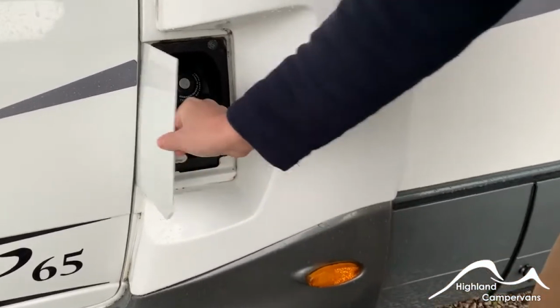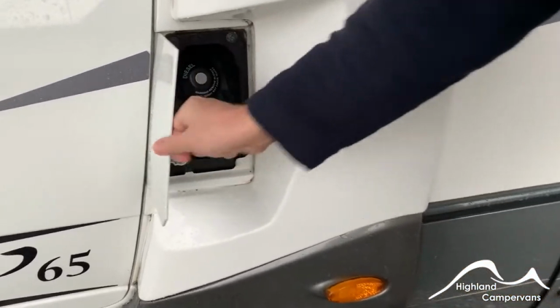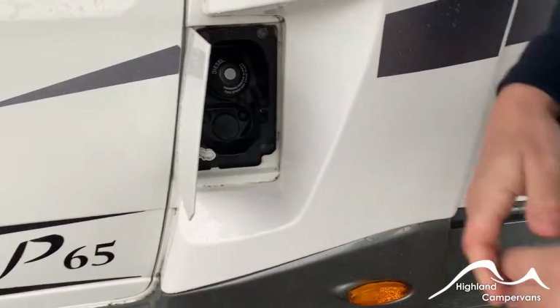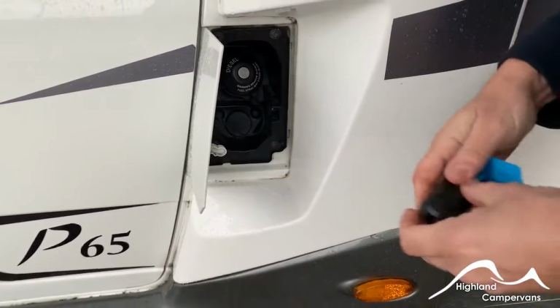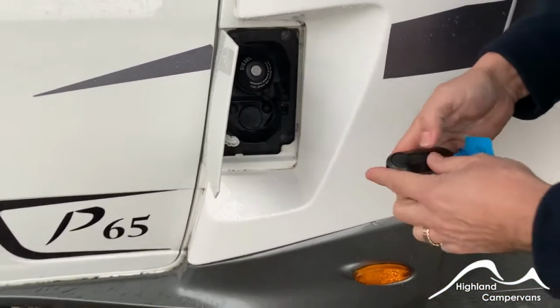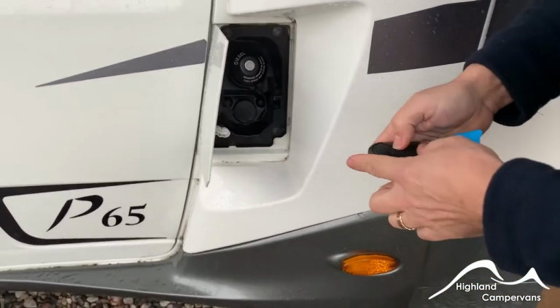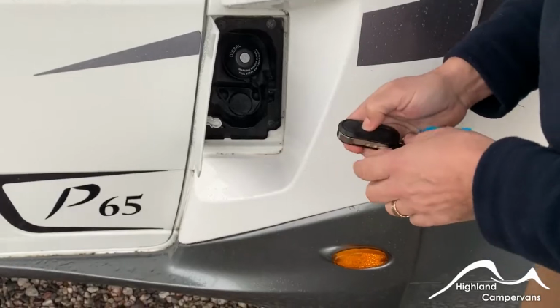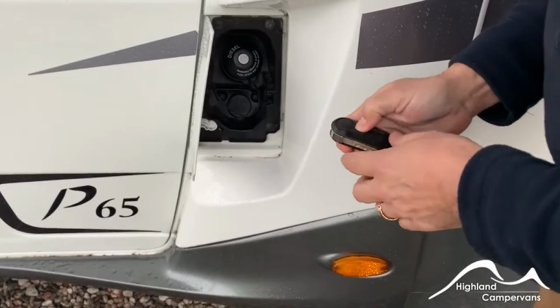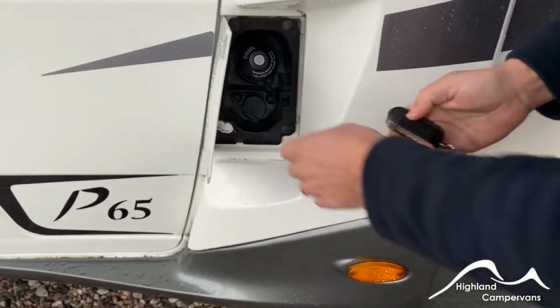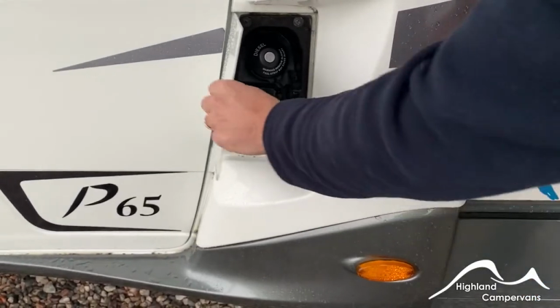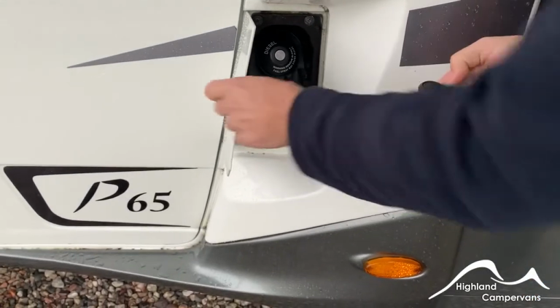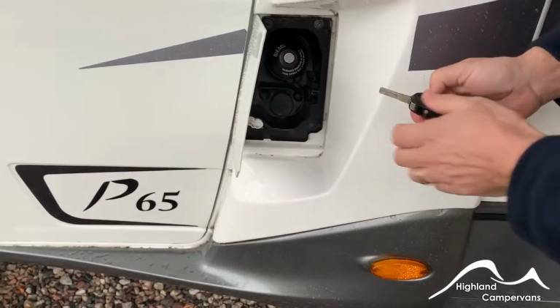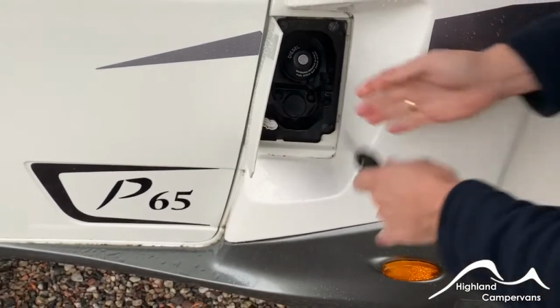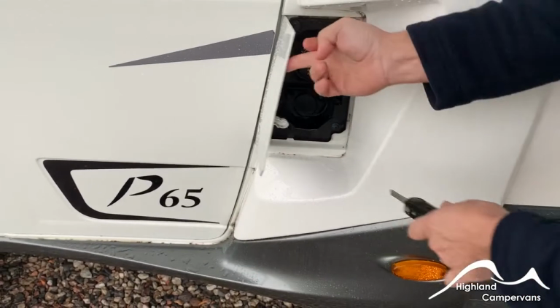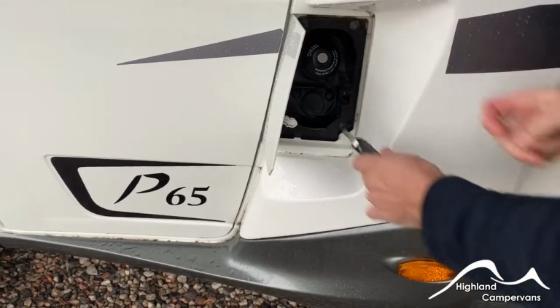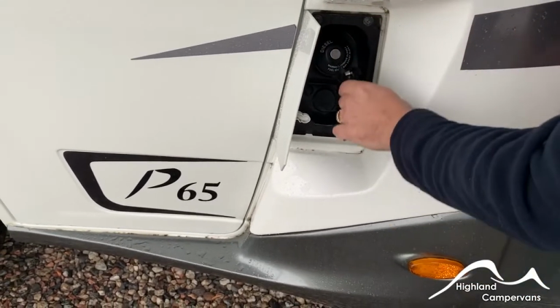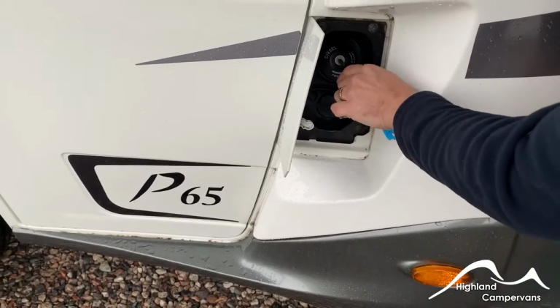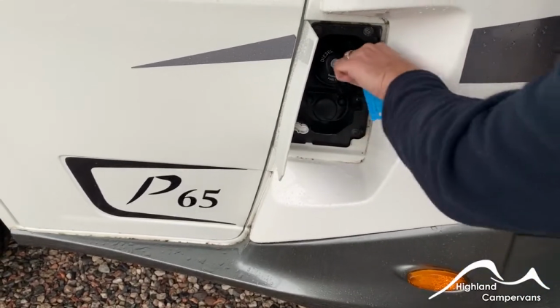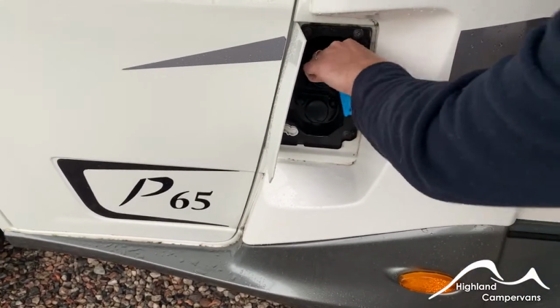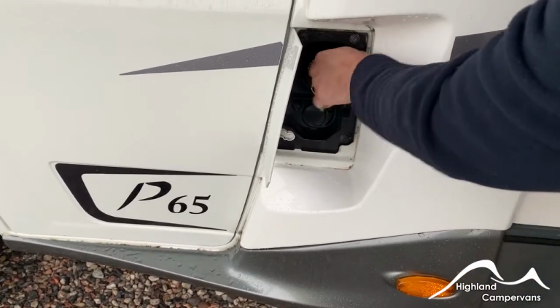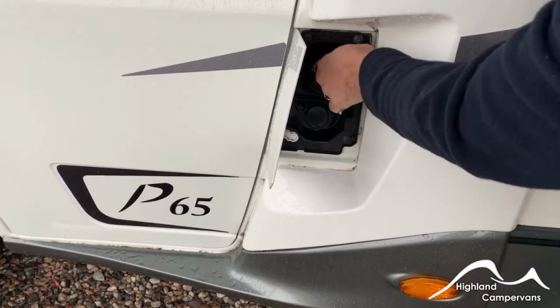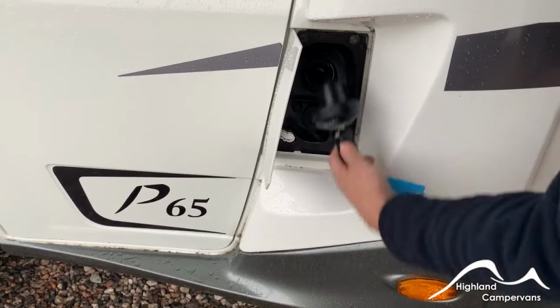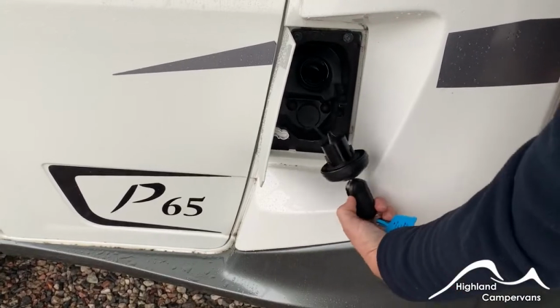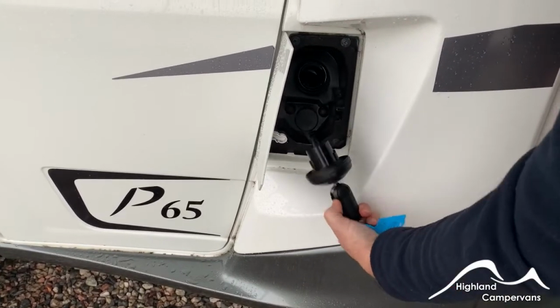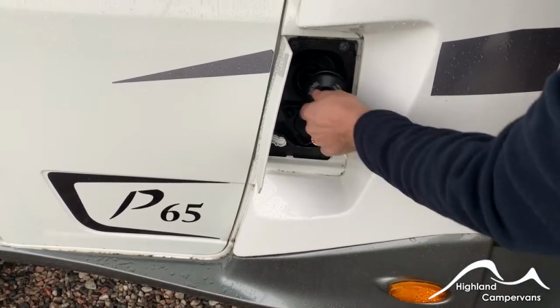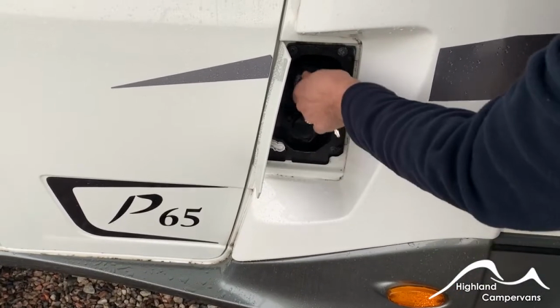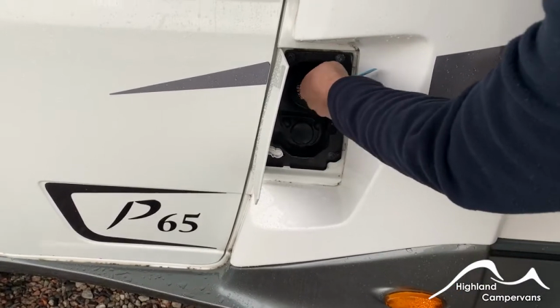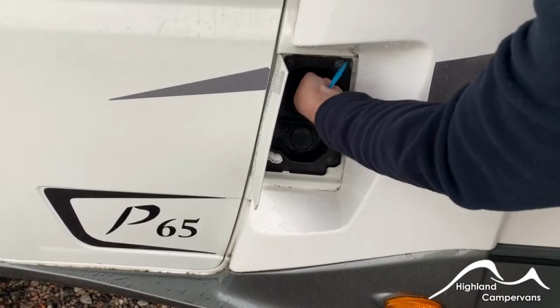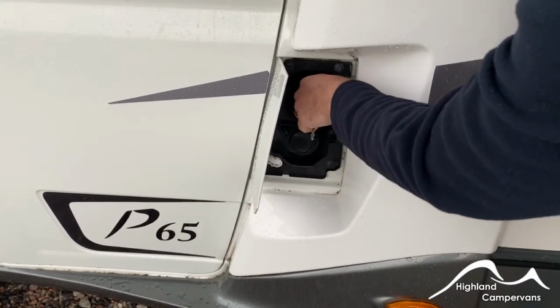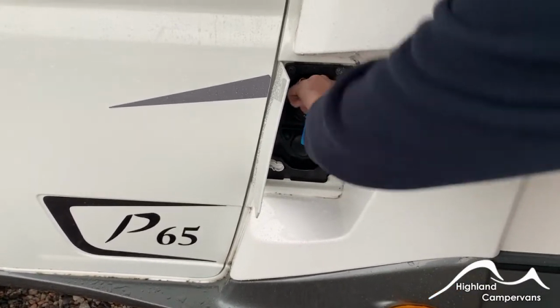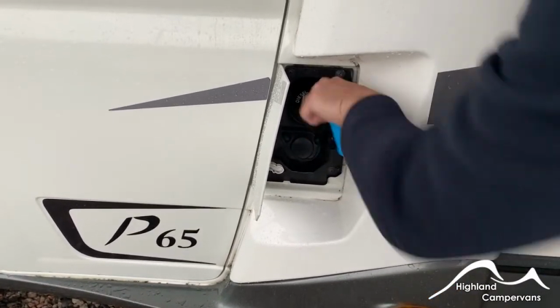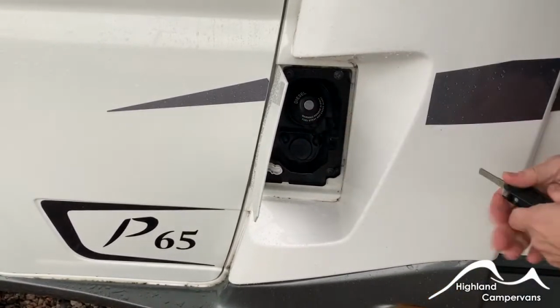The external fuel flap is not affected by the central locking. You just open it up with your fingertips, then ignition key in, twist, and that allows you to put diesel into the vehicle and close off.